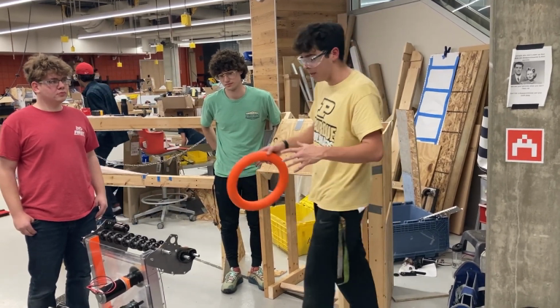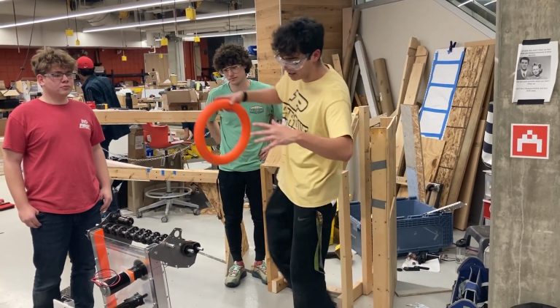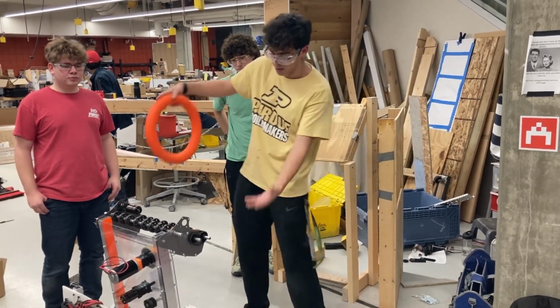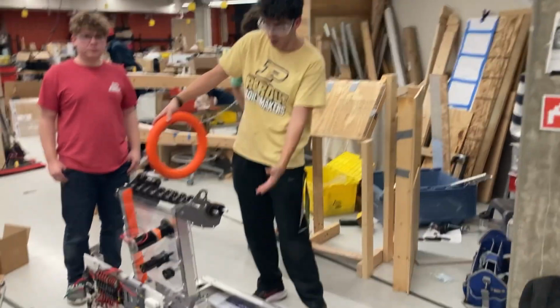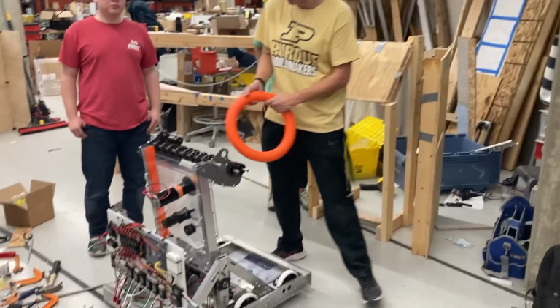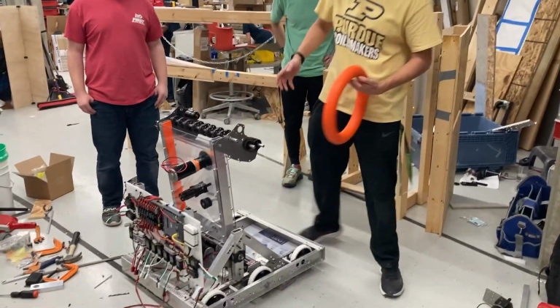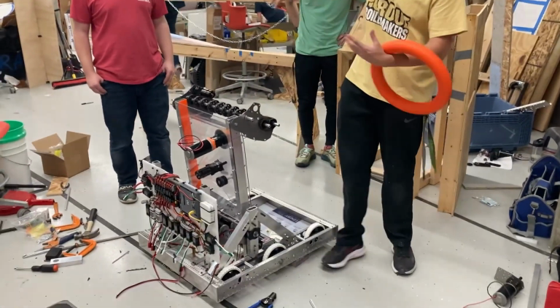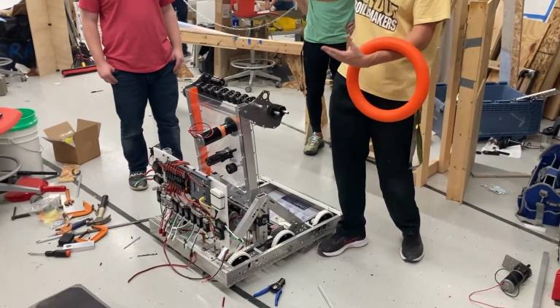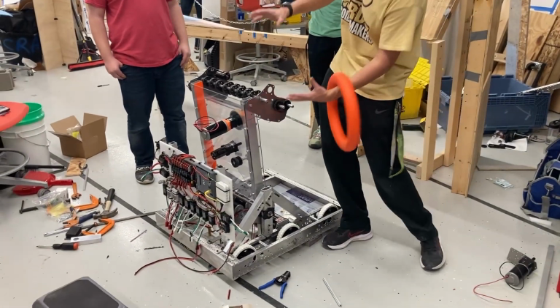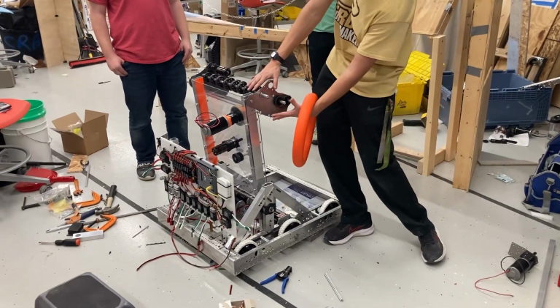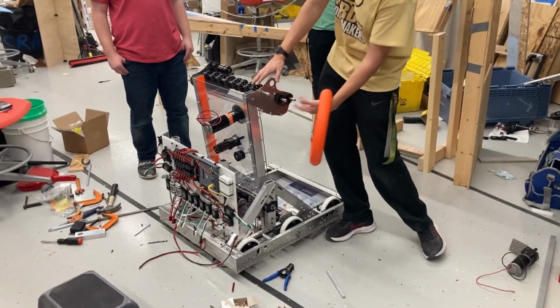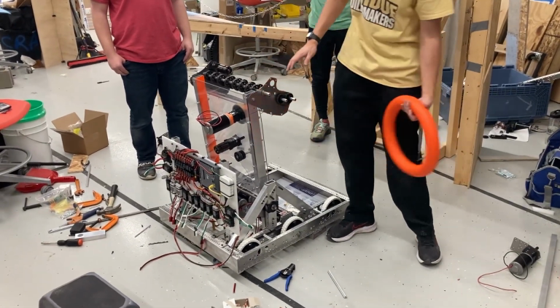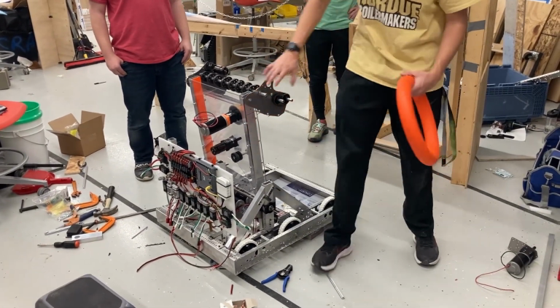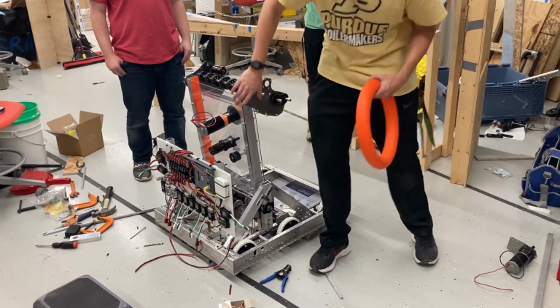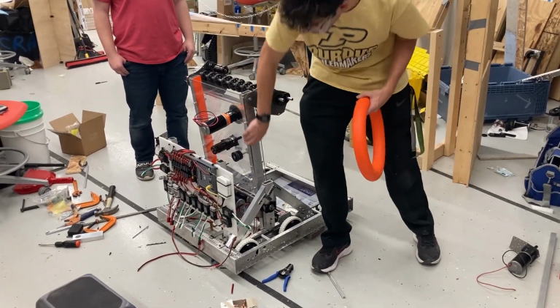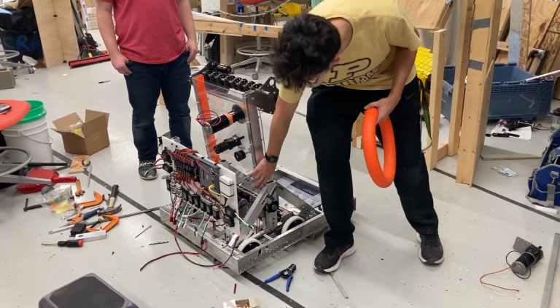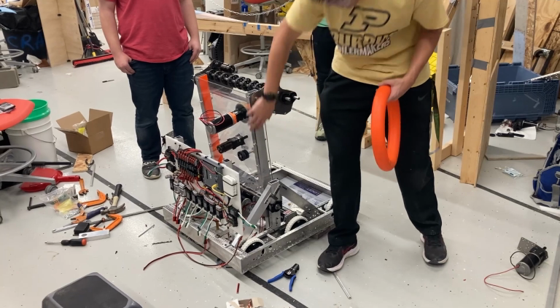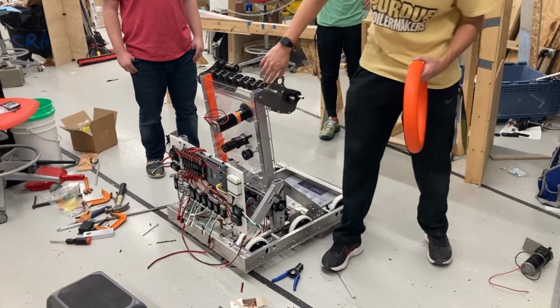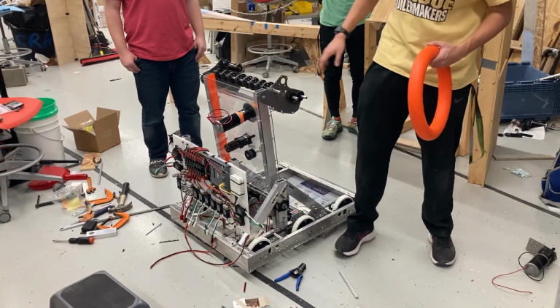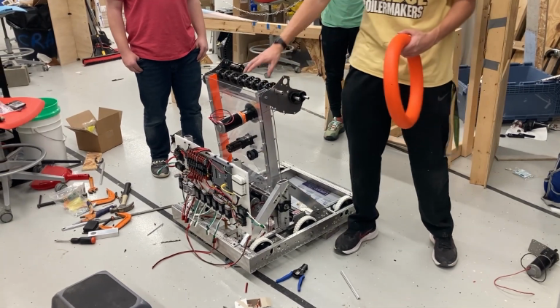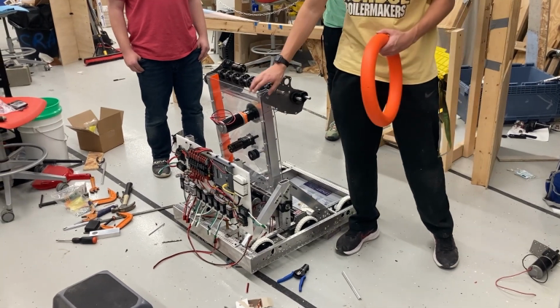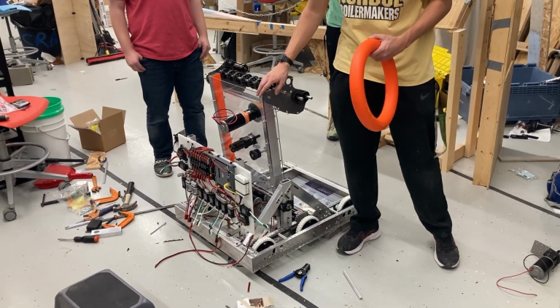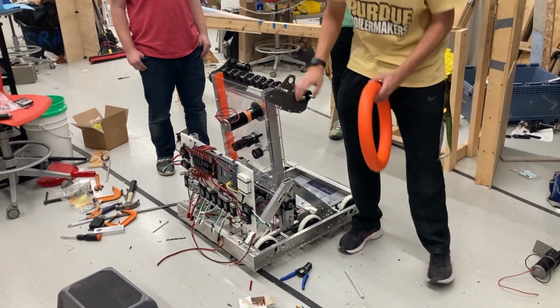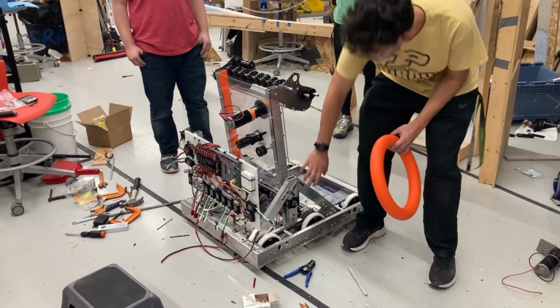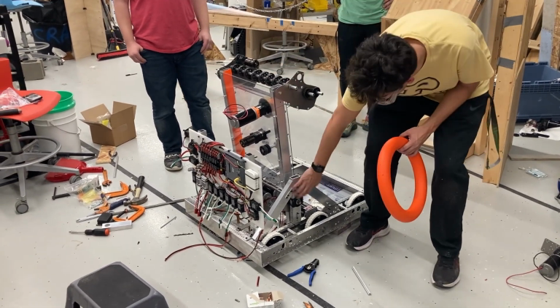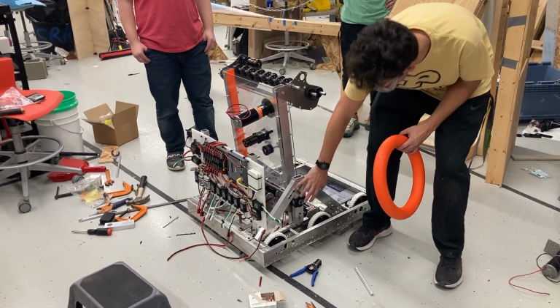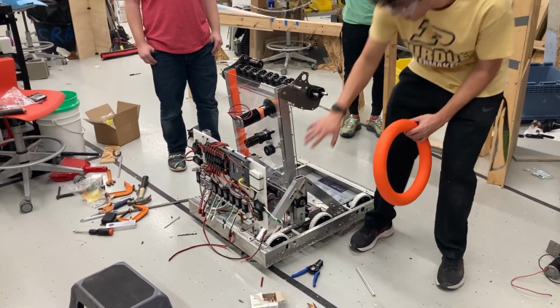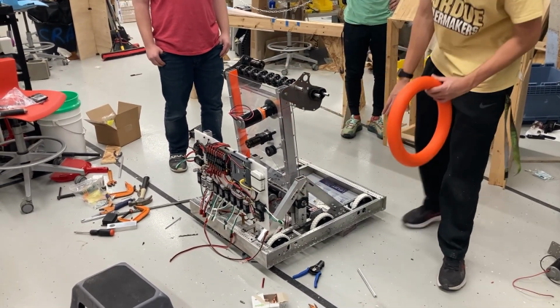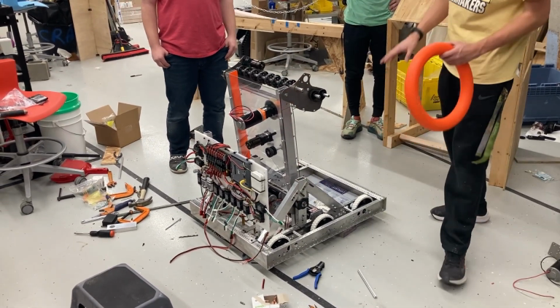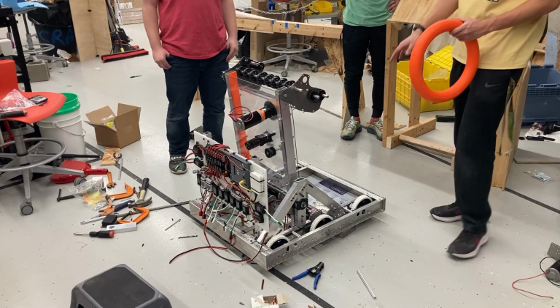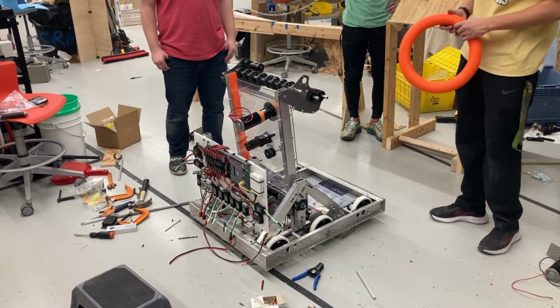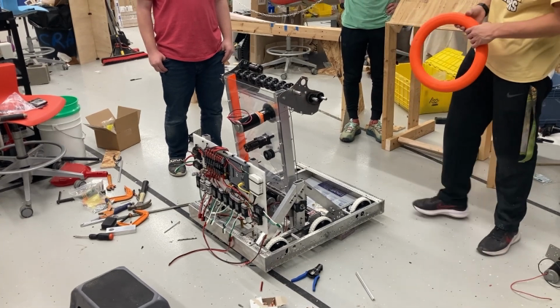Here is our robot. It is made up of this intake right here, this core arm slash shooter which is attached to the intake with the wrist and the shoulder here, which is attached to the A-frame and the chassis of the robot.